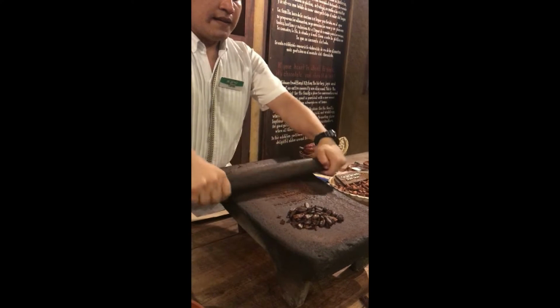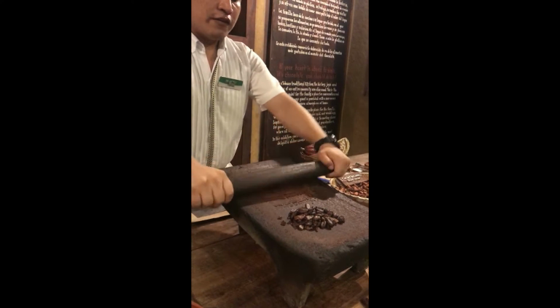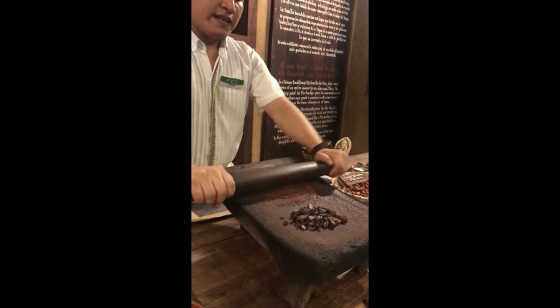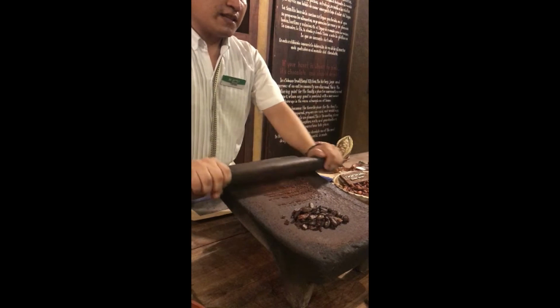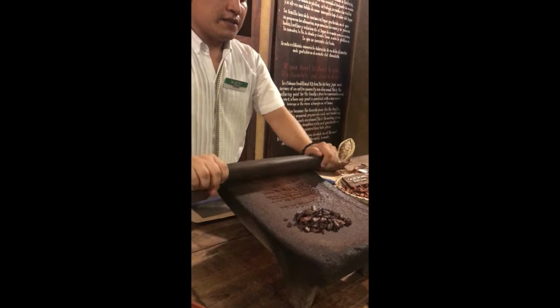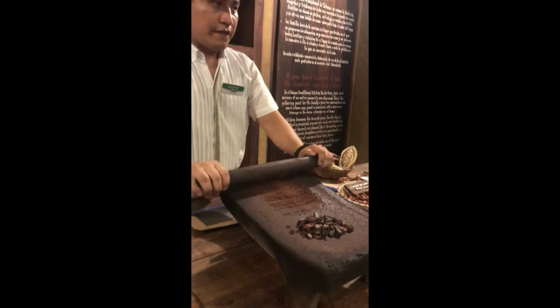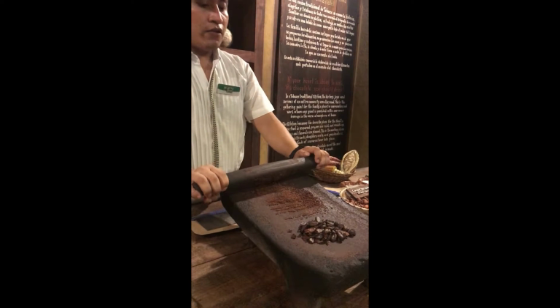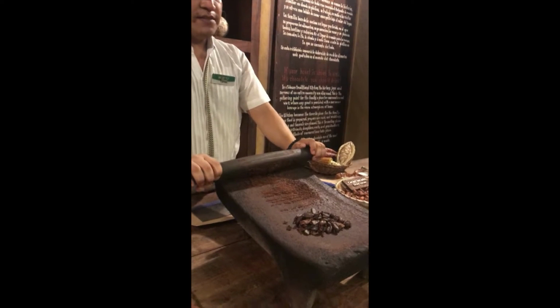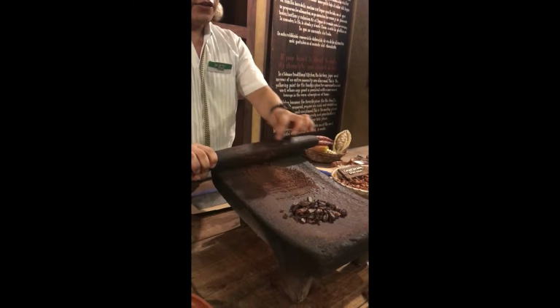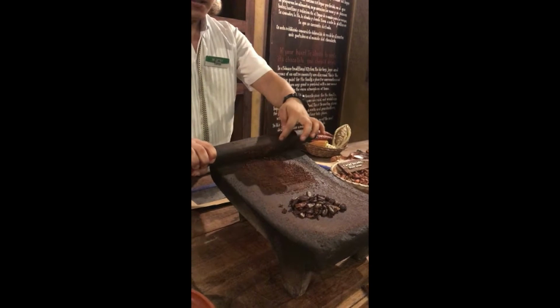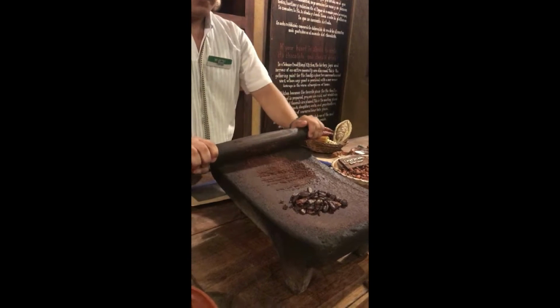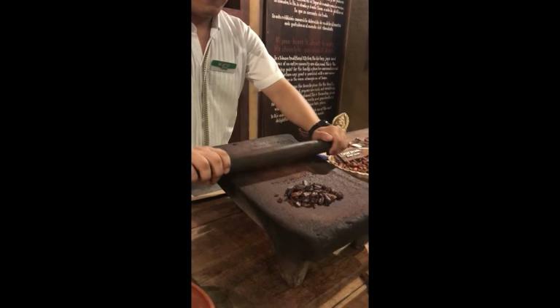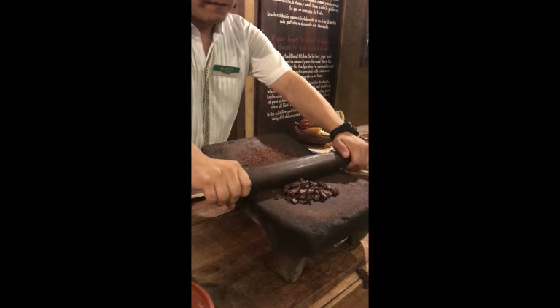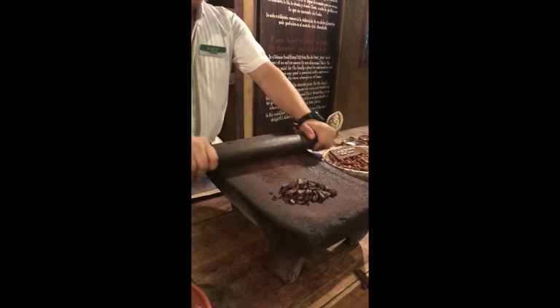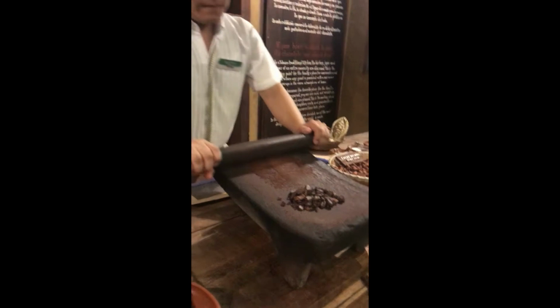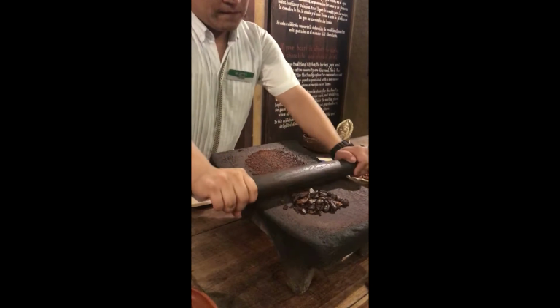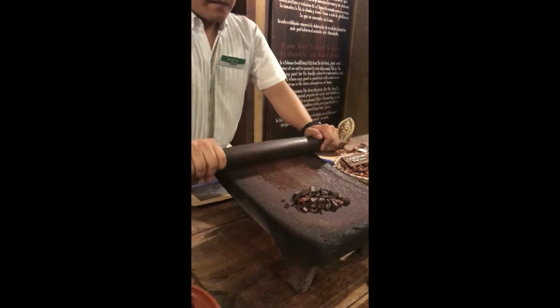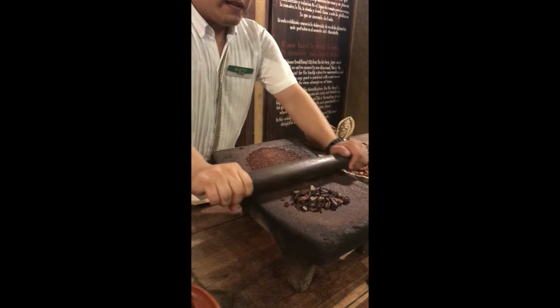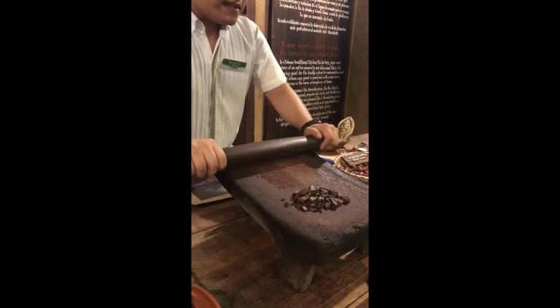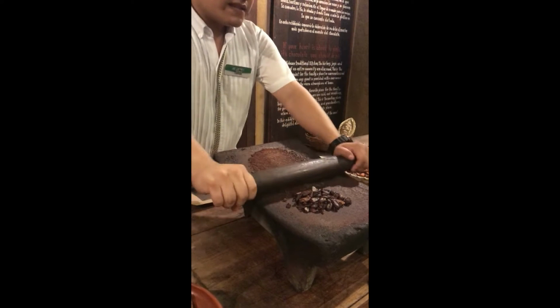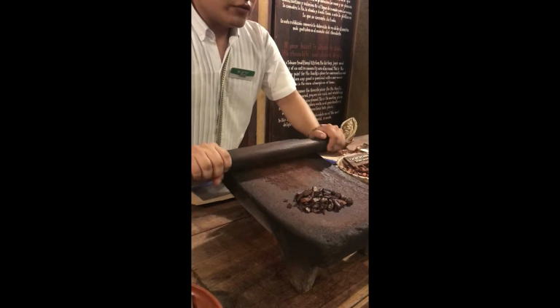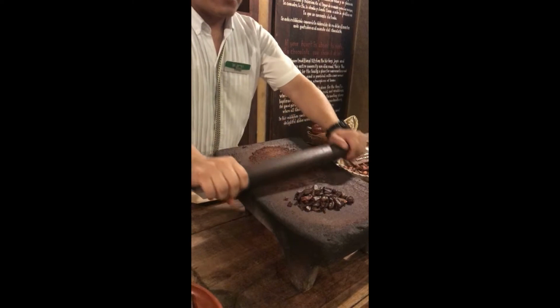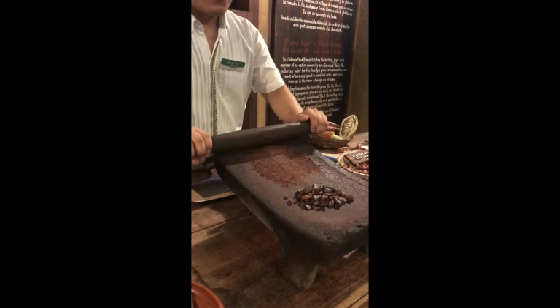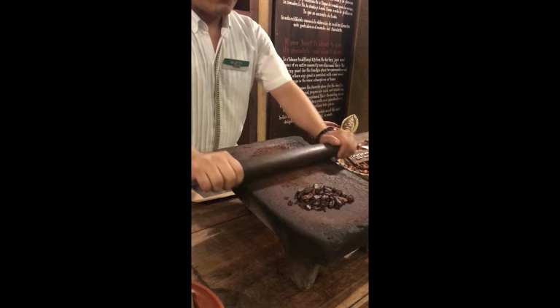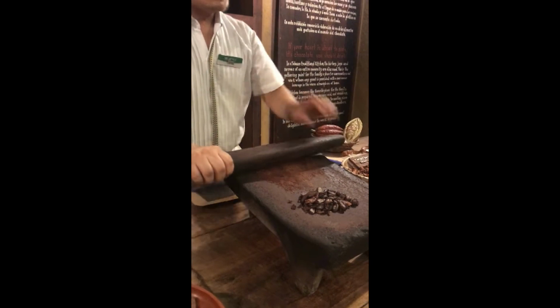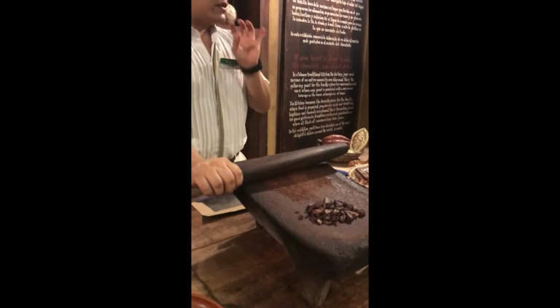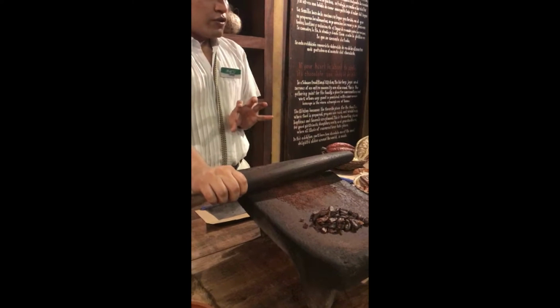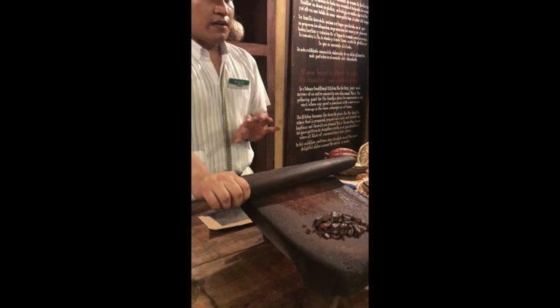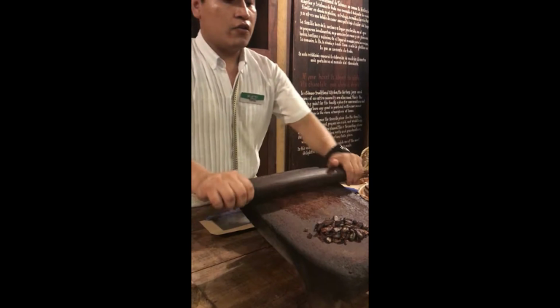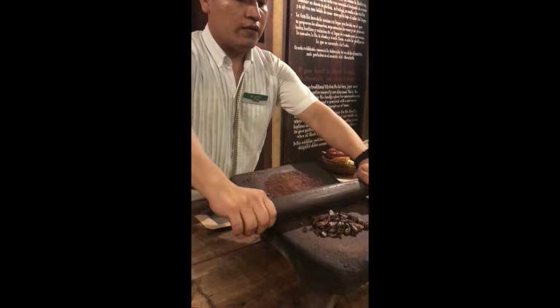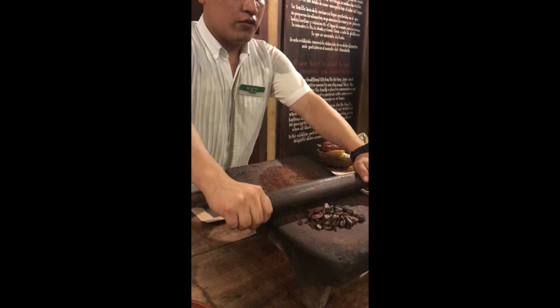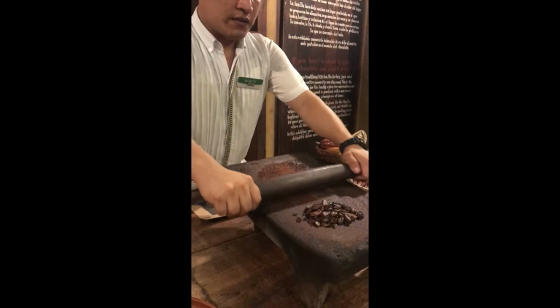For the second step it's different — you only smash using the same part of the stone. It's necessary to use strength and try to be fast, because if you stop you don't get the cocoa oil or the cocoa butter.